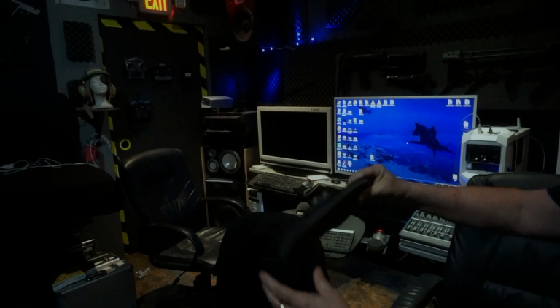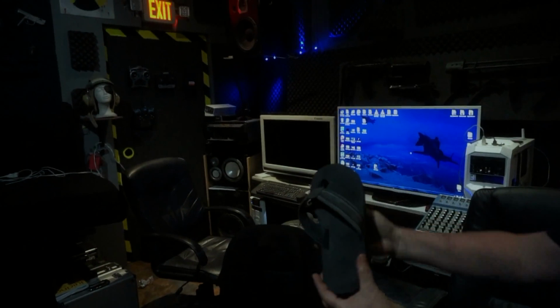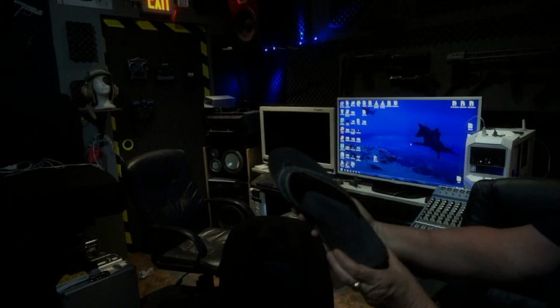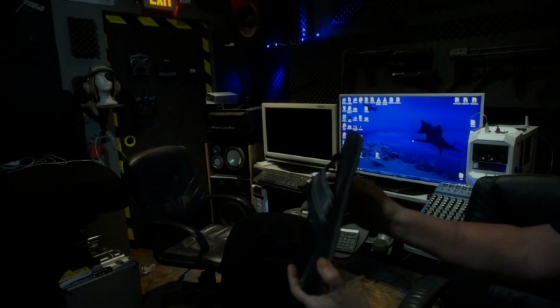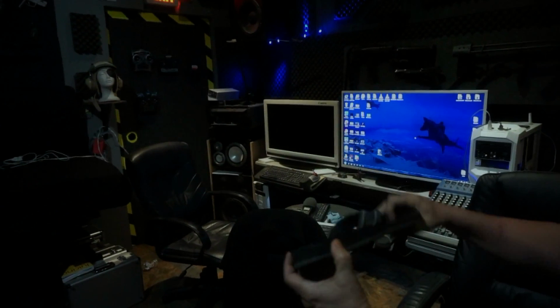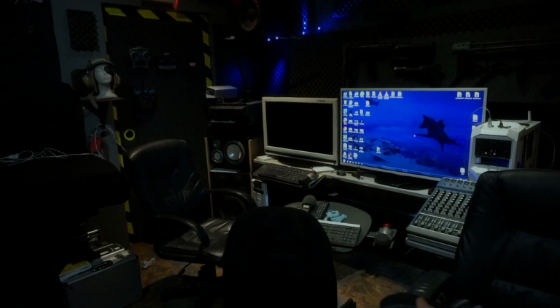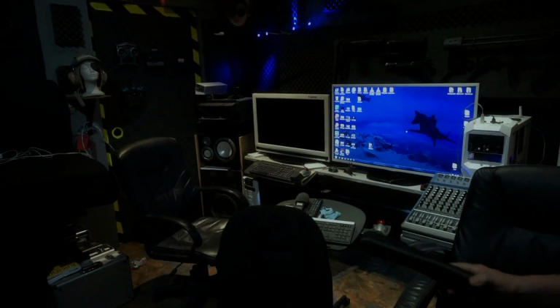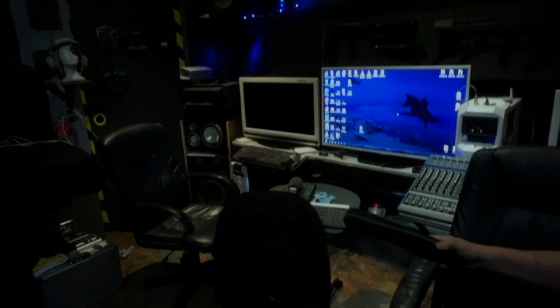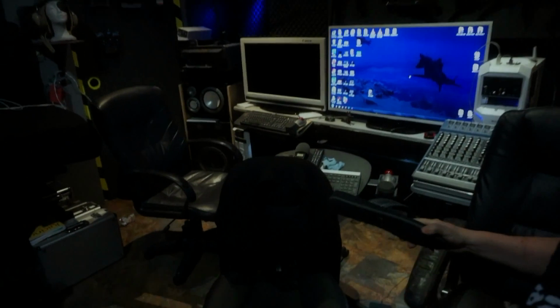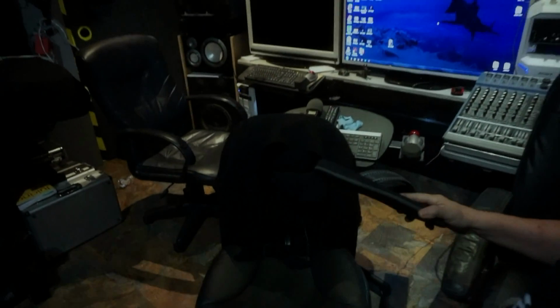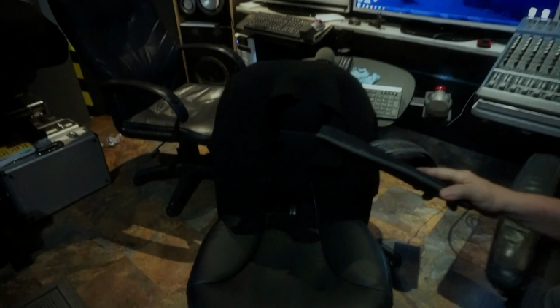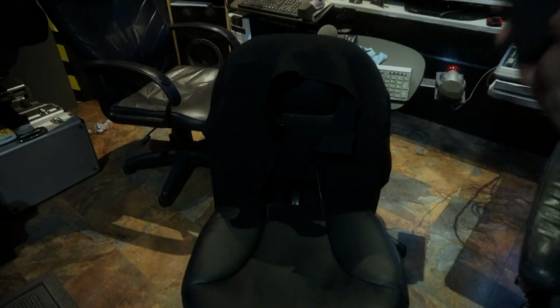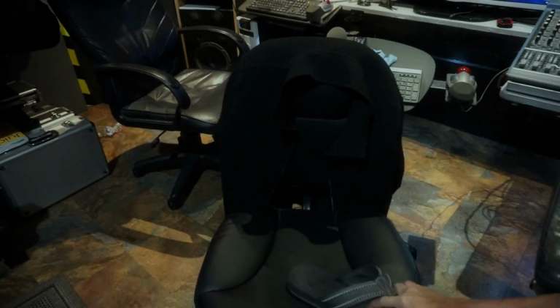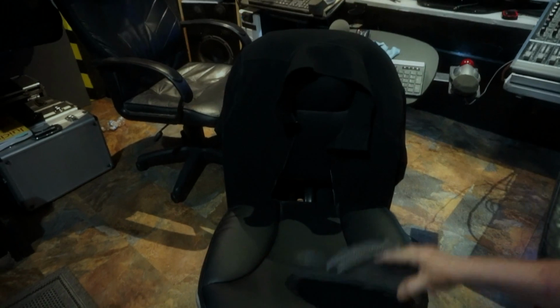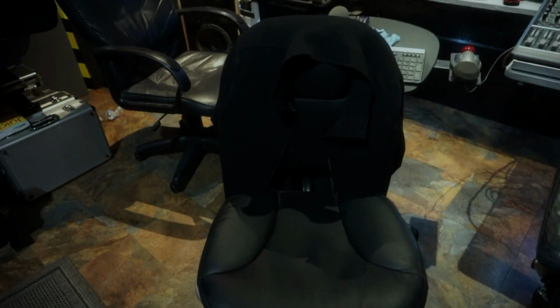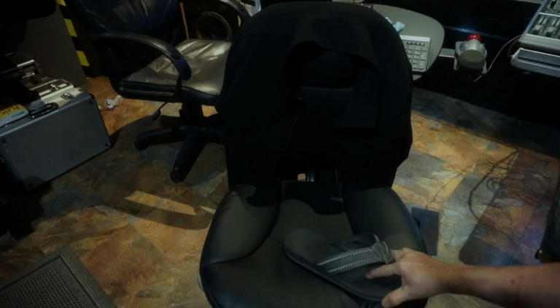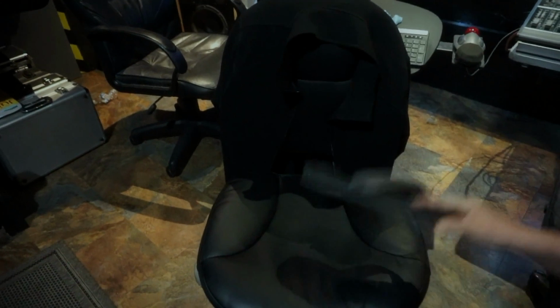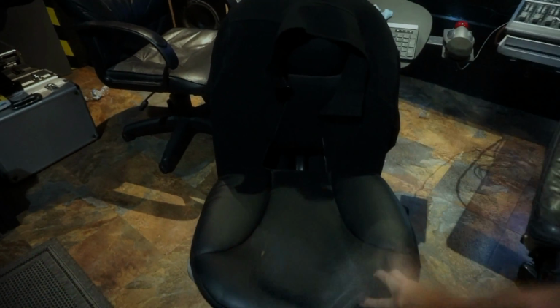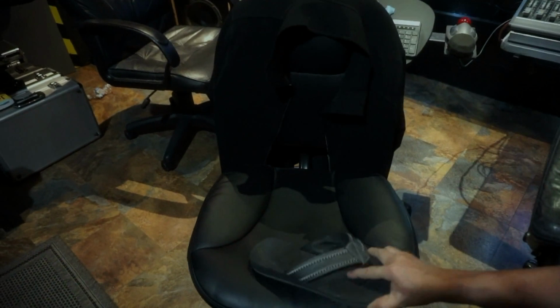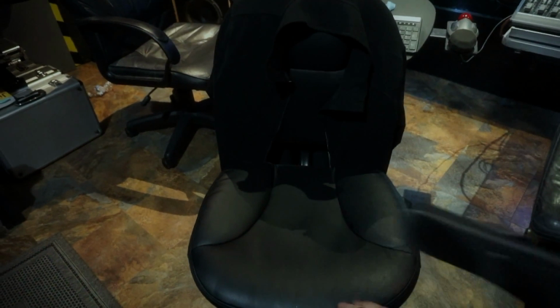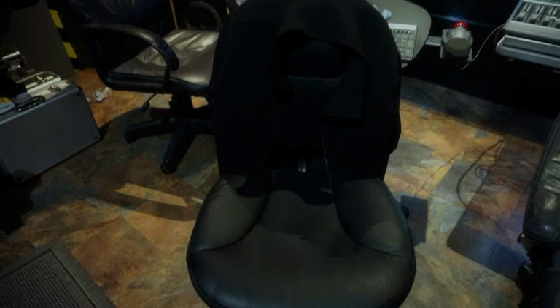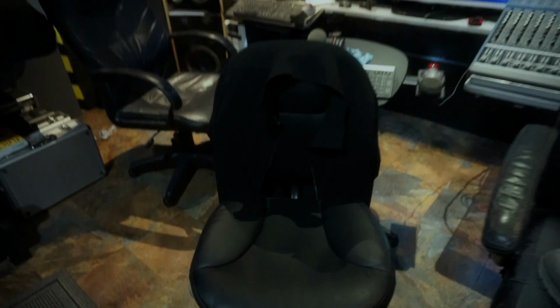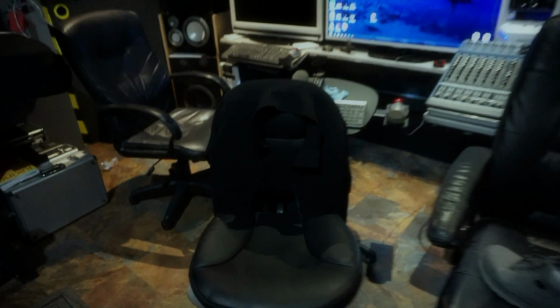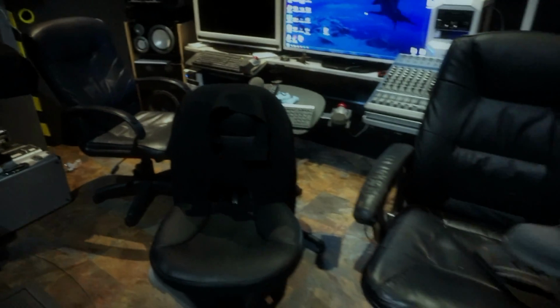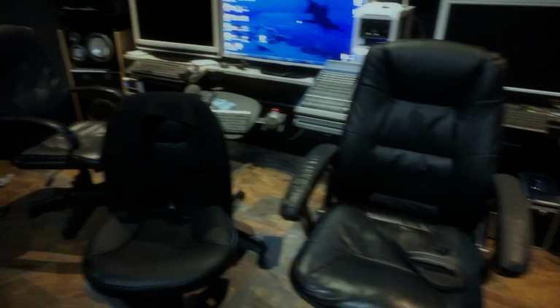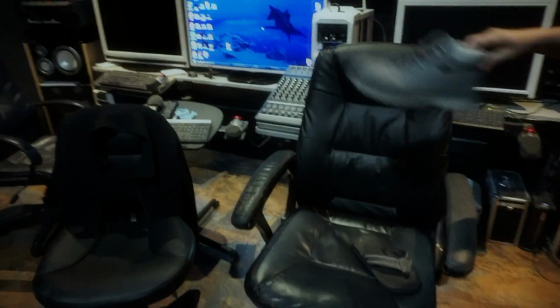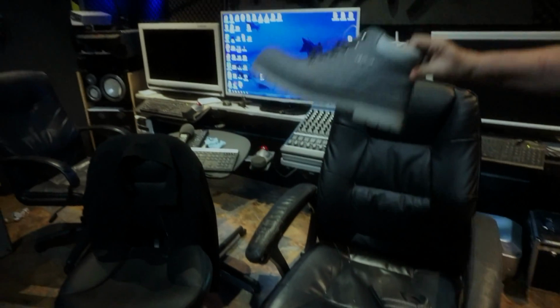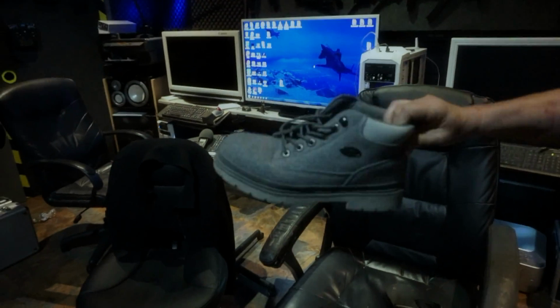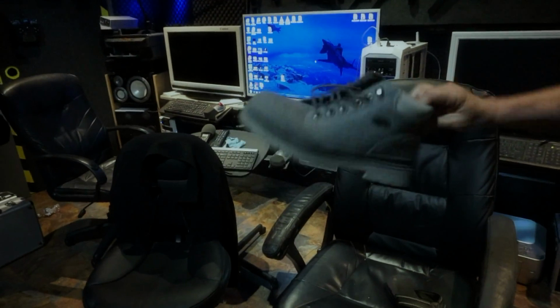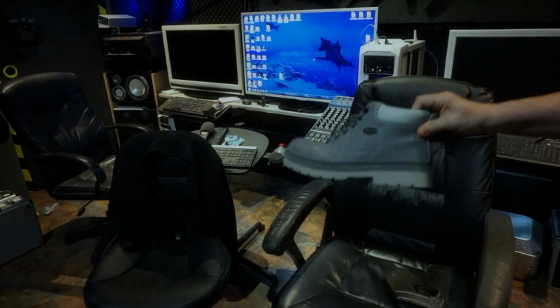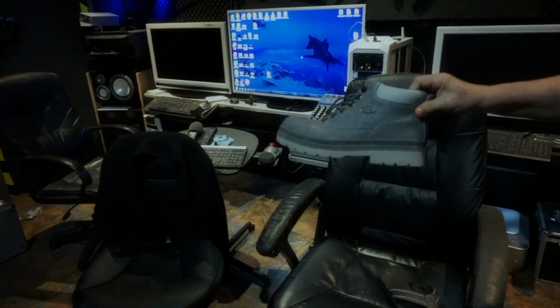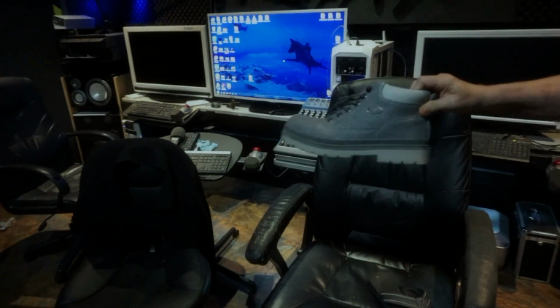I'm going to attempt to make a gunshot sound by smacking this chair in my editing suite with a sandal. I'm going to beat the crap out of it a couple times and get a couple of nice recordings of it. Then I'm going to take this lovely boot and smack the other chair.